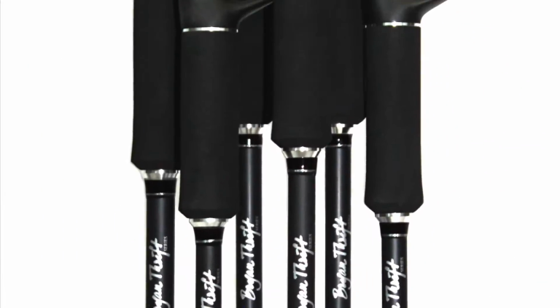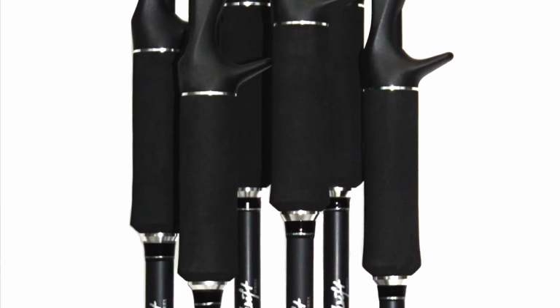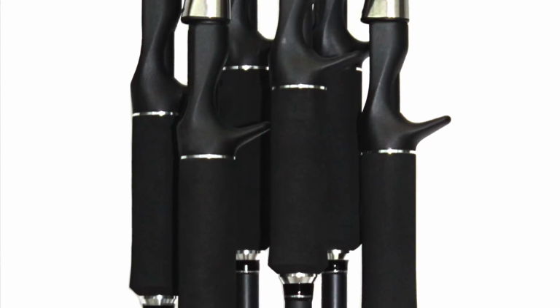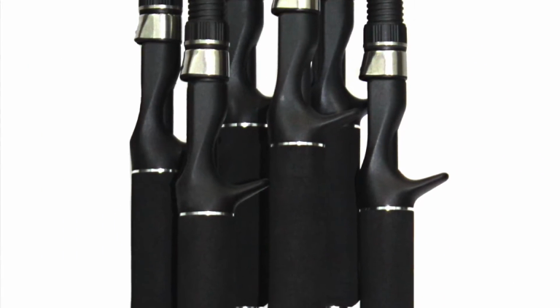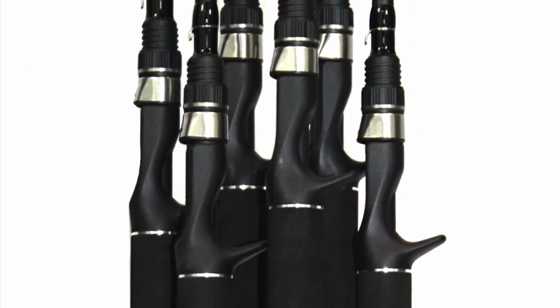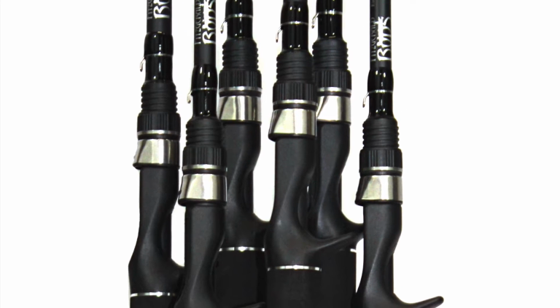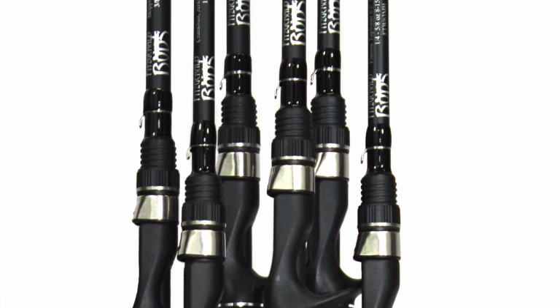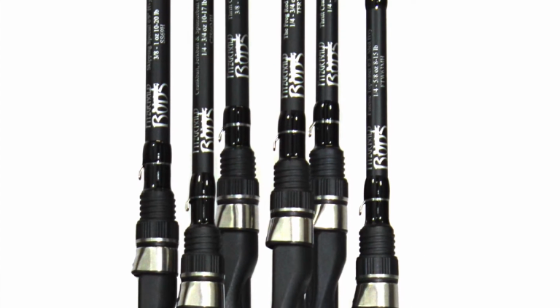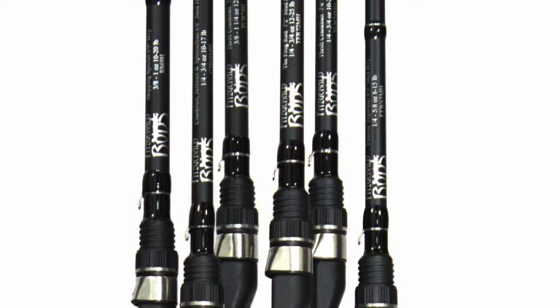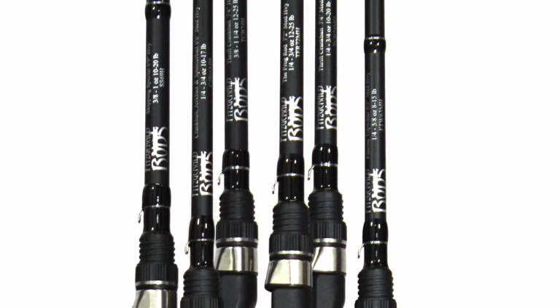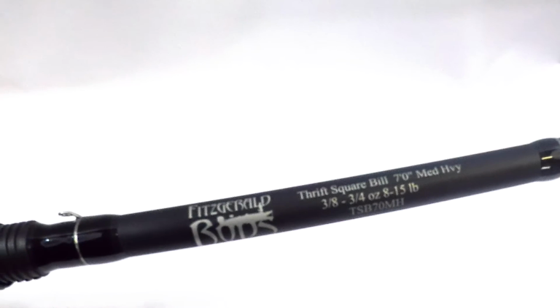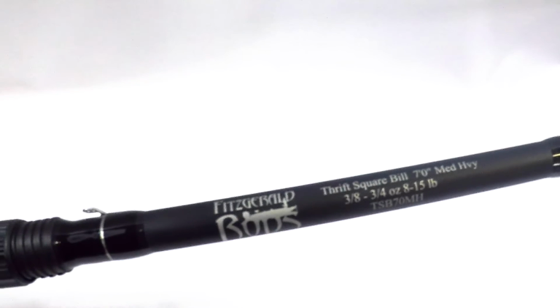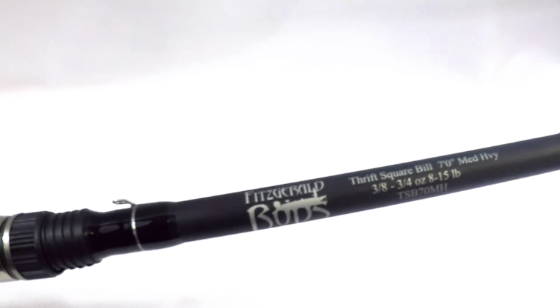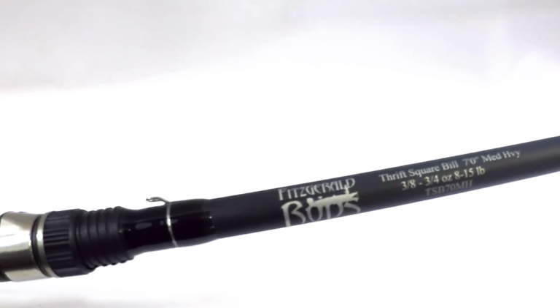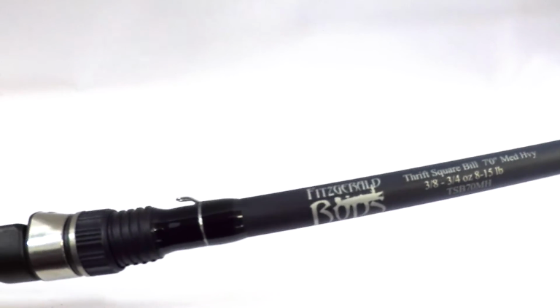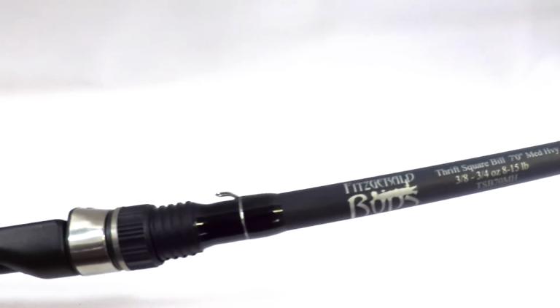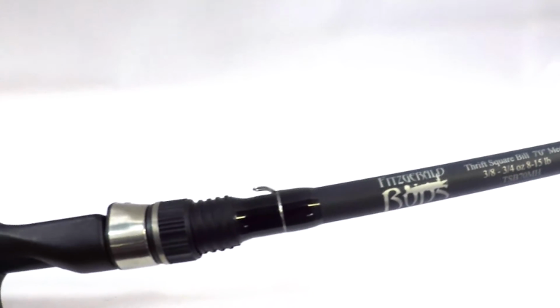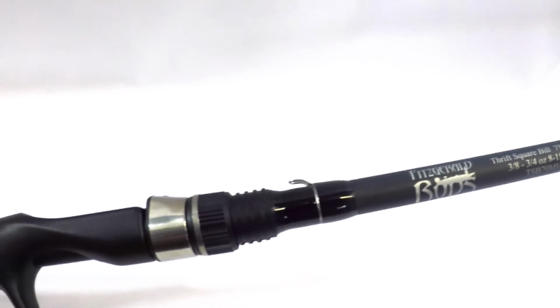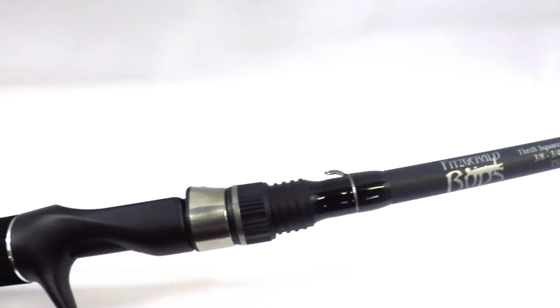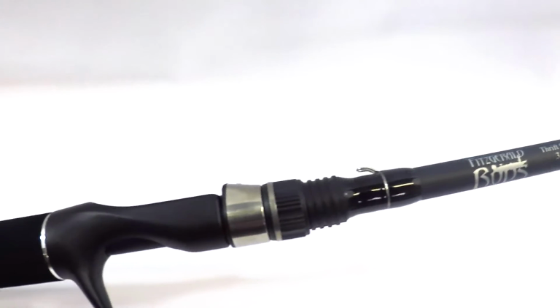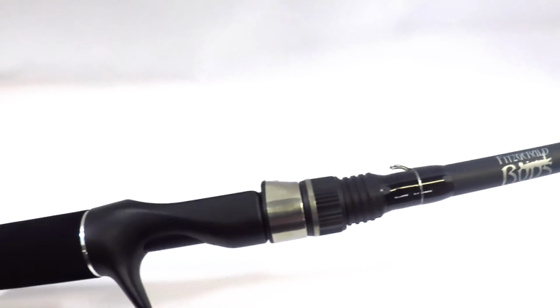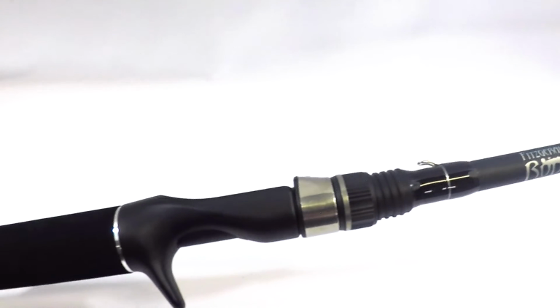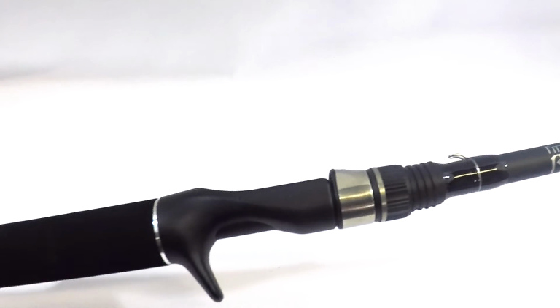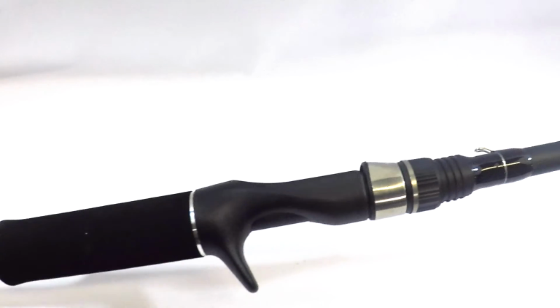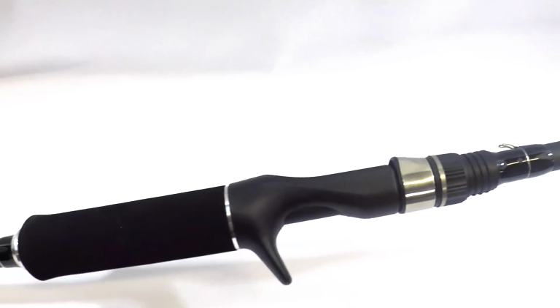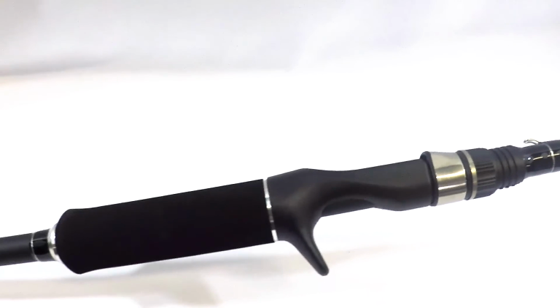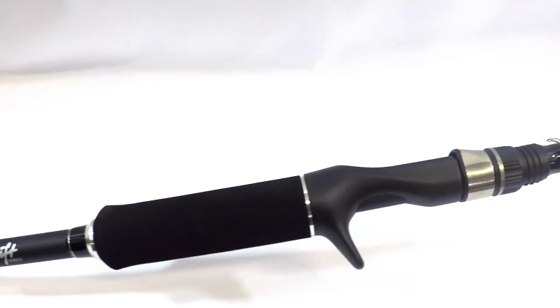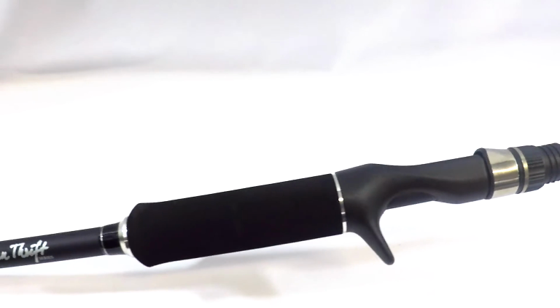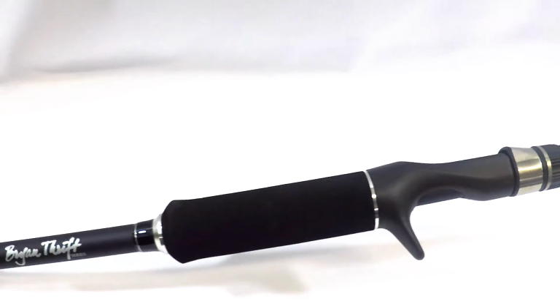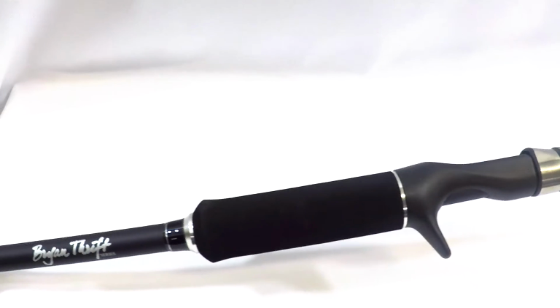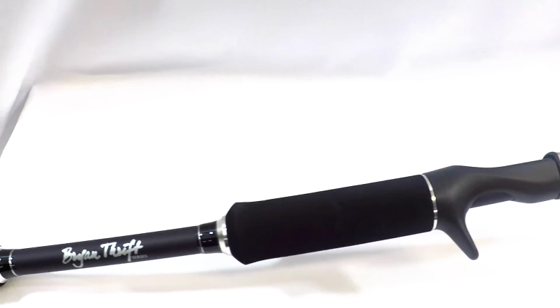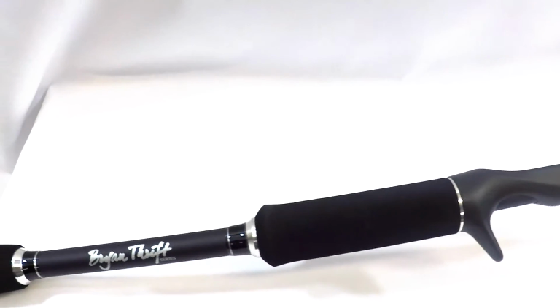Designed by FLW Tour Champion Brian Thrift, the Fitzgerald Brian Thrift Series of Casting Rods channels all of his angling expertise to provide the ideal actions and tapers to fish a wide variety of baits and techniques.